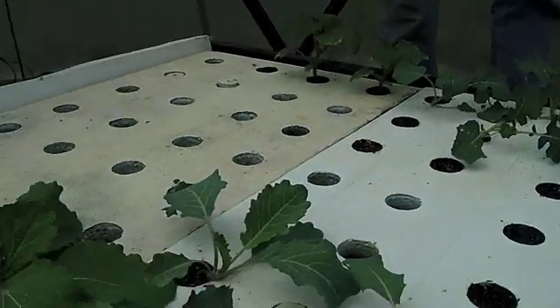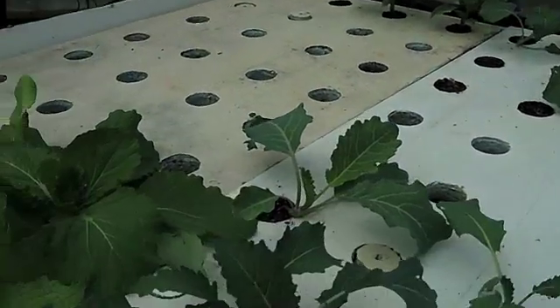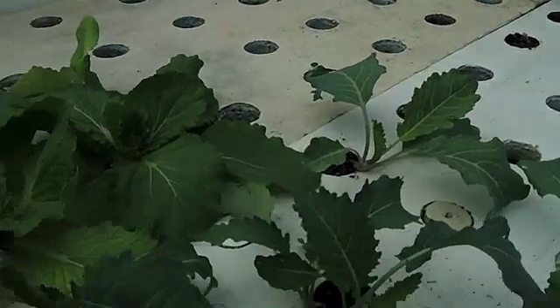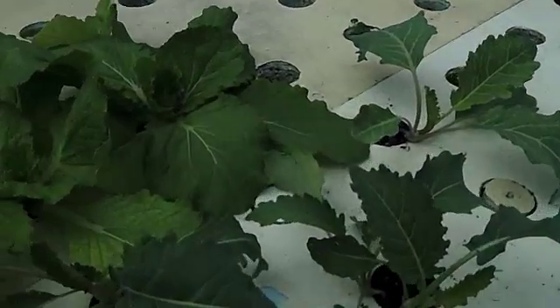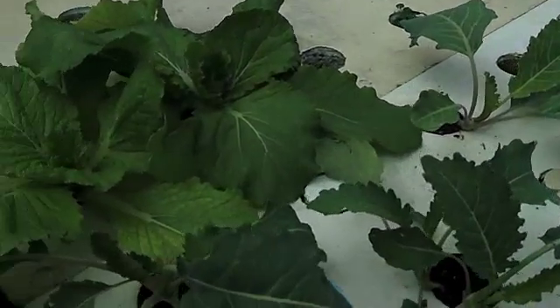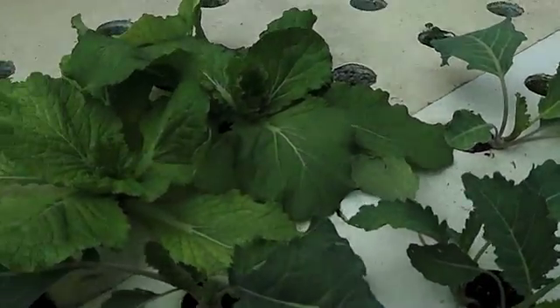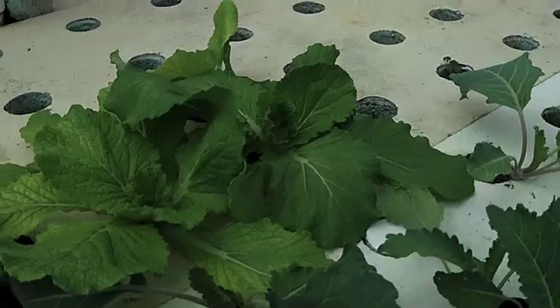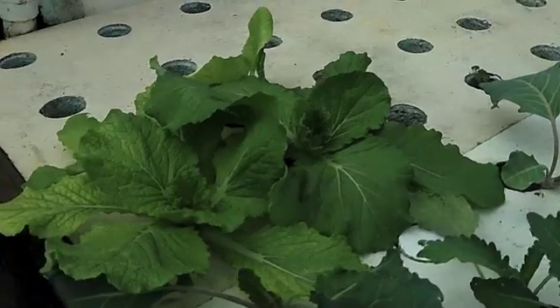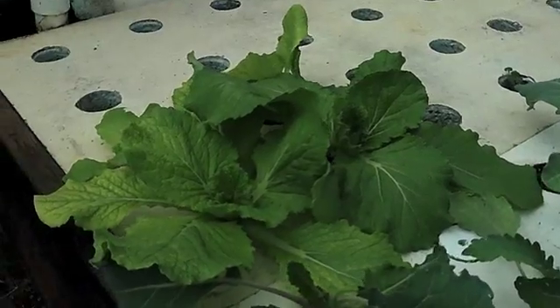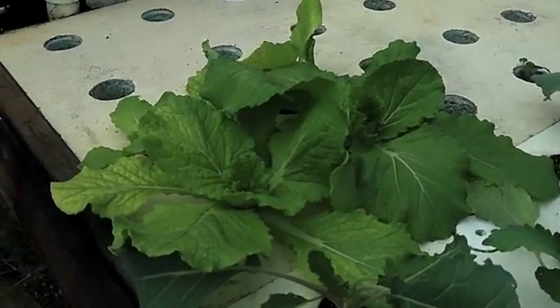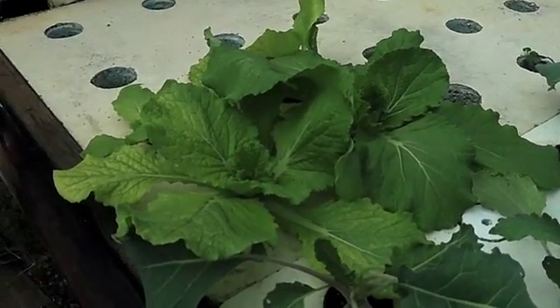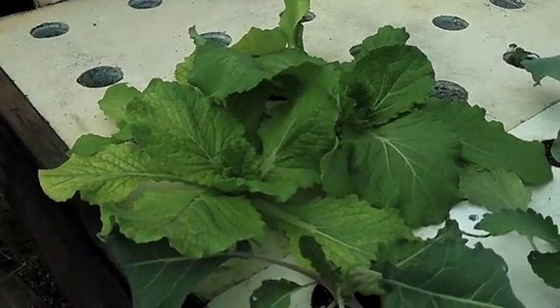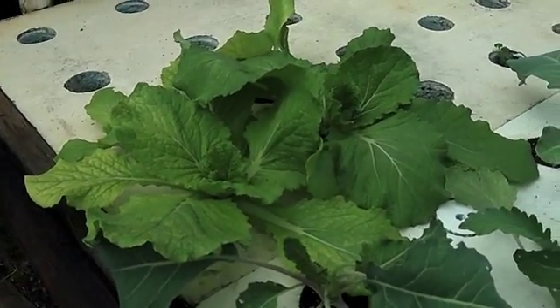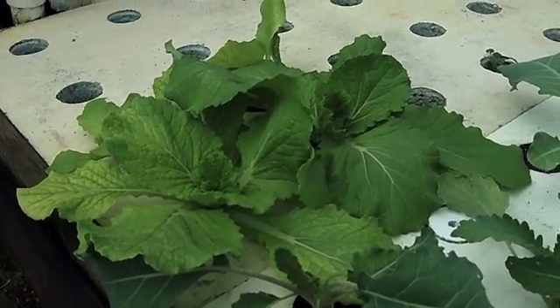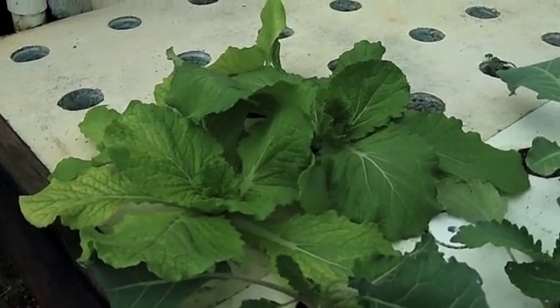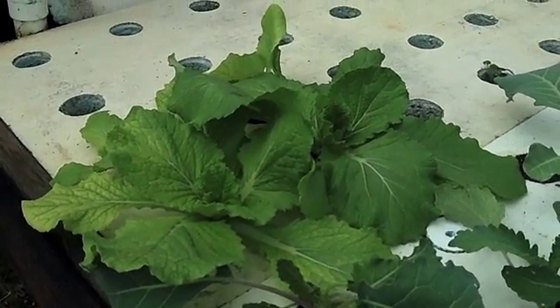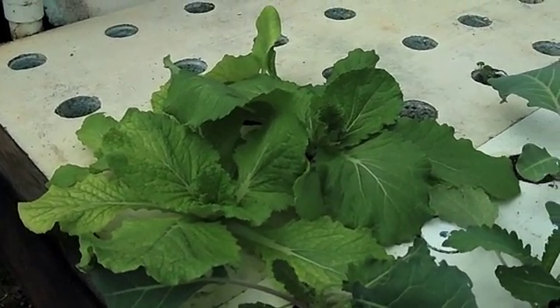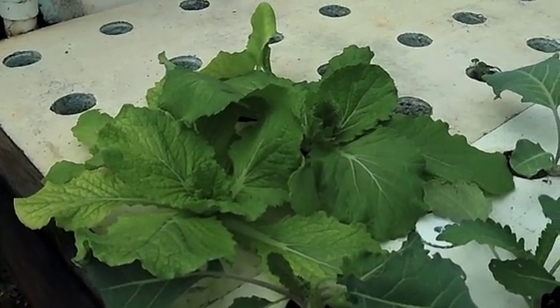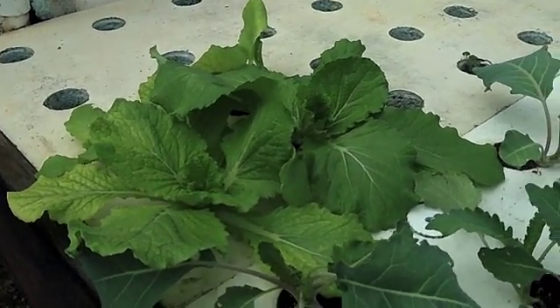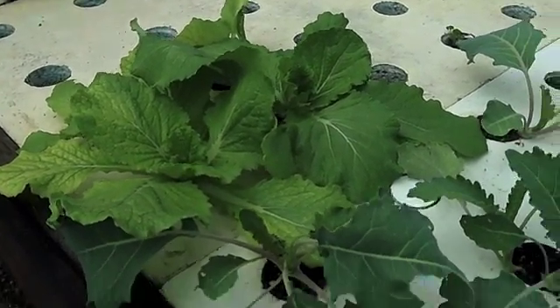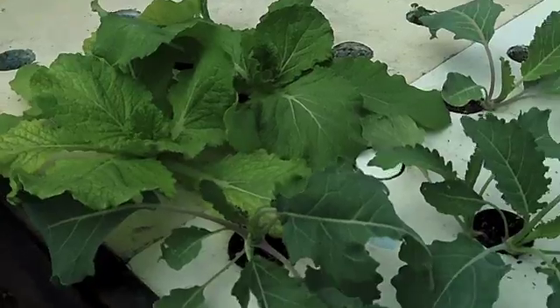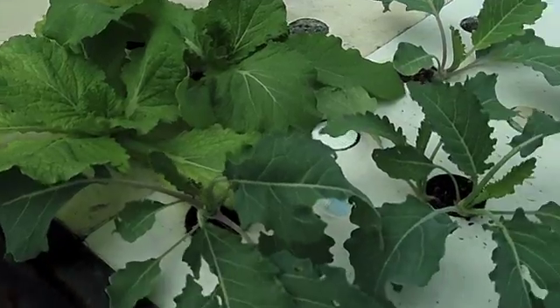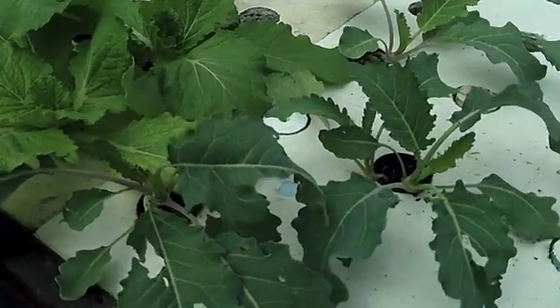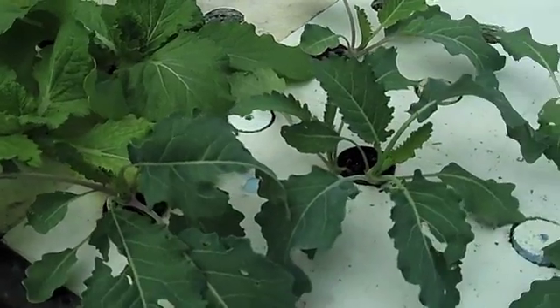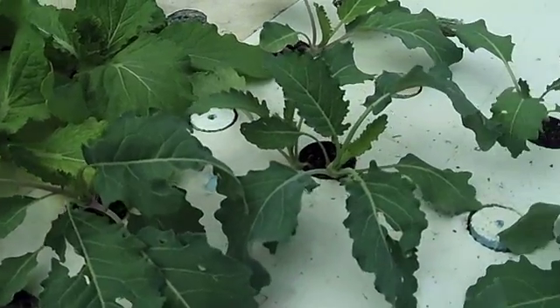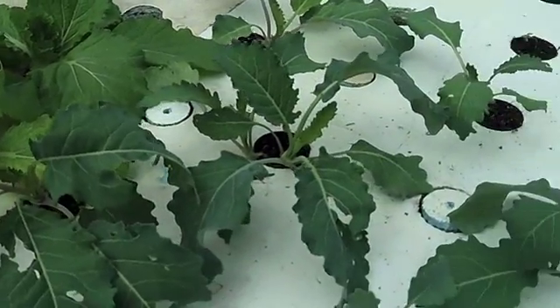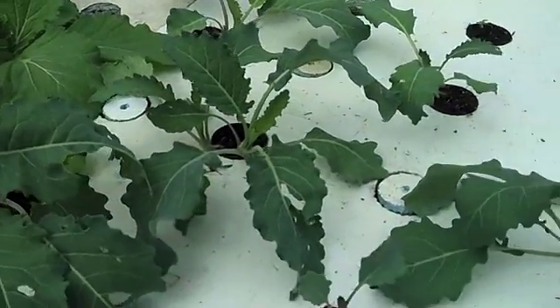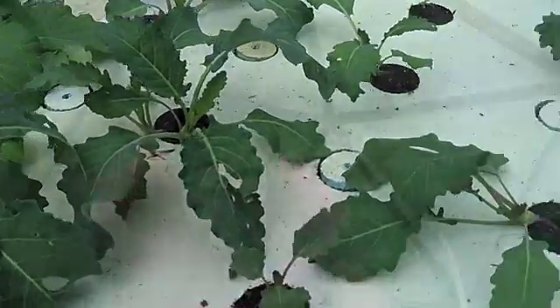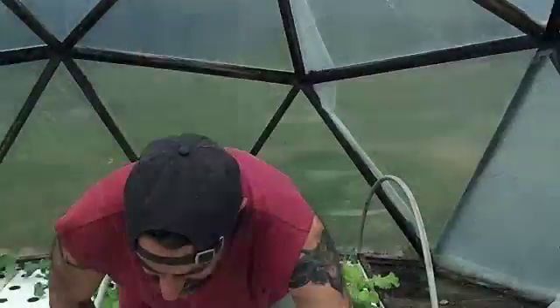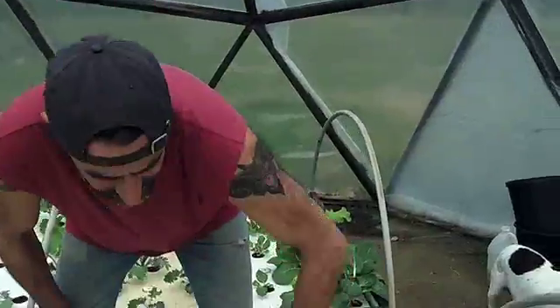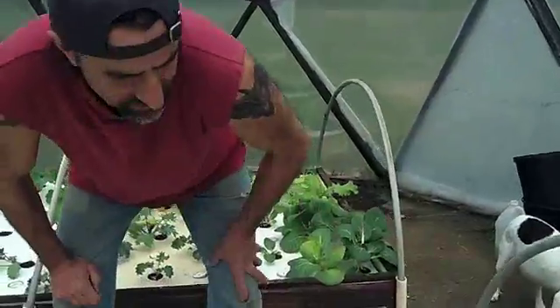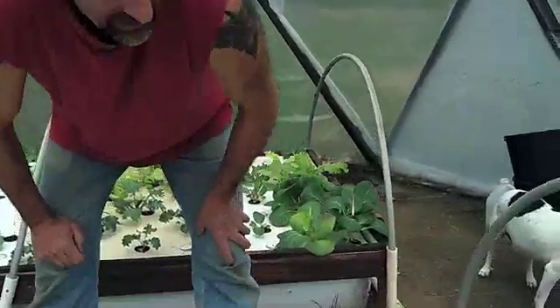Napa cabbage getting big, needs to go outside, but like I said we don't want to put it out yet. The sauce chard there.